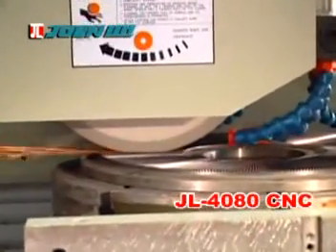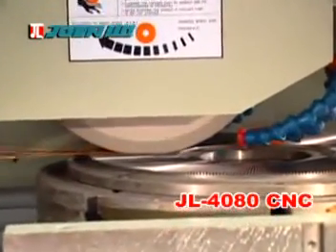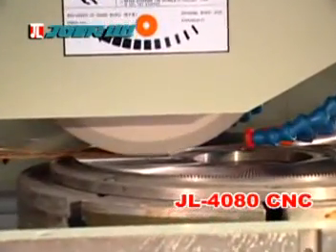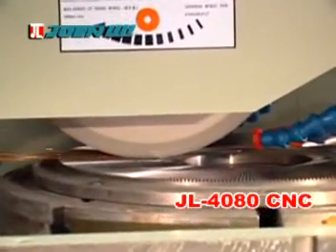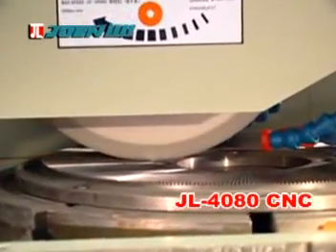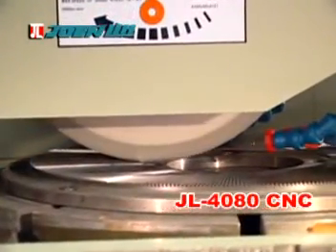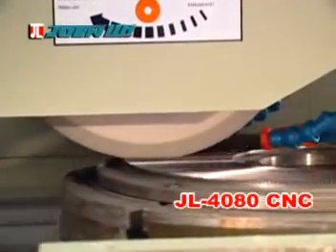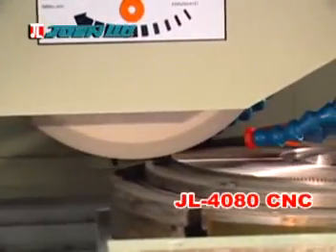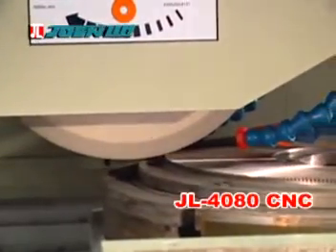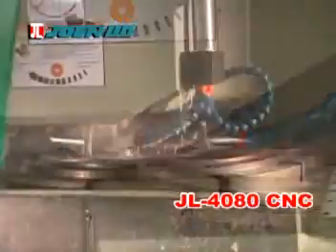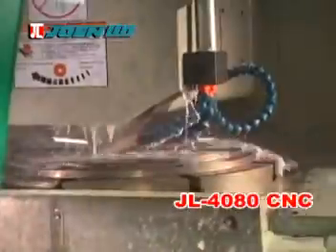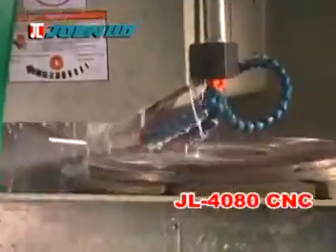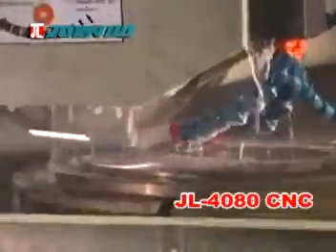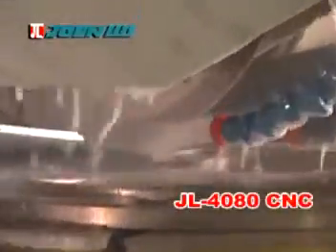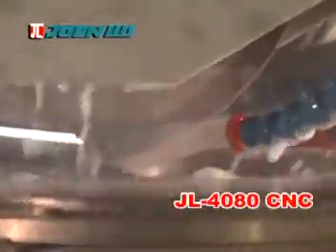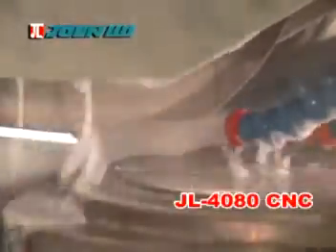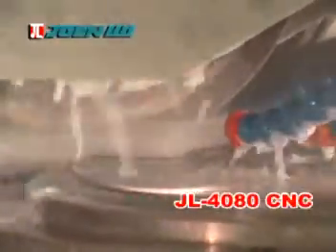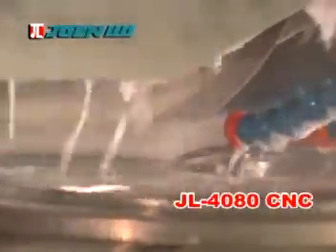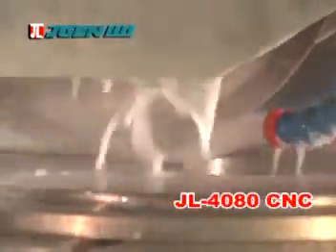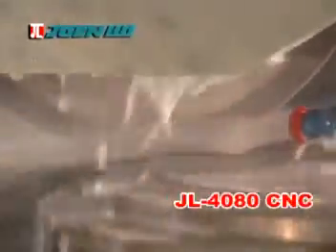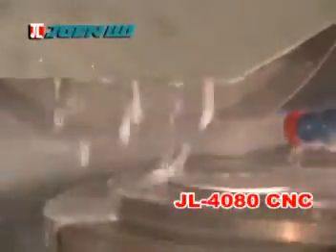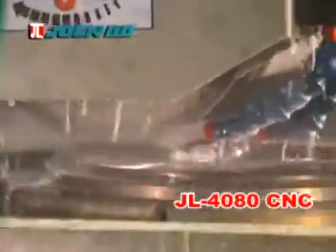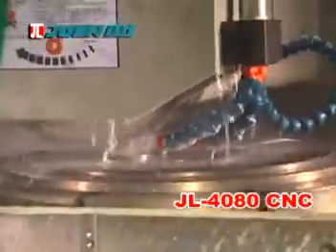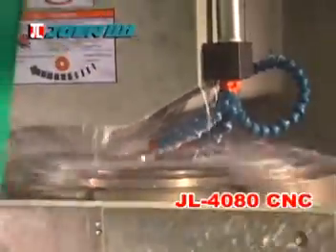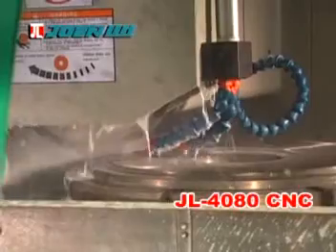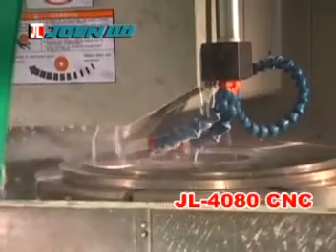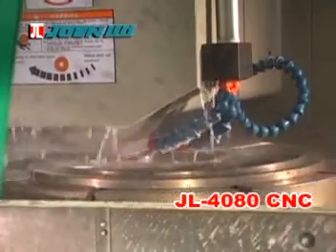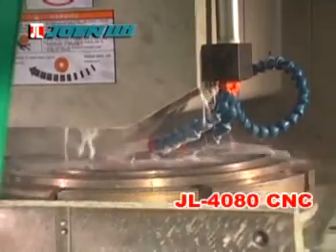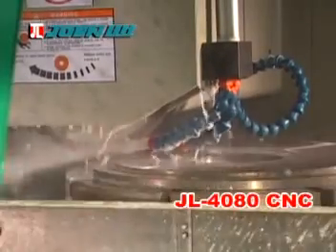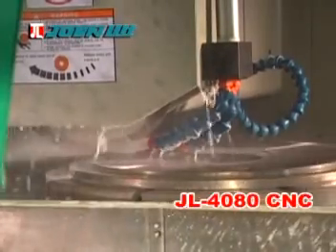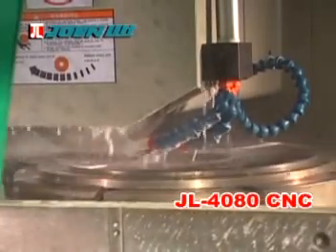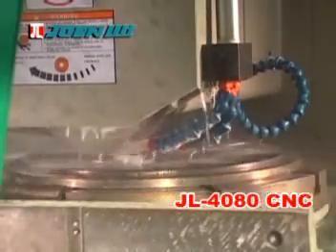Ball screws are used and an AC servo motor drives the ball screws directly and intelligently using an intelligent software servo, which helps realize high speed, consistent machining with a high frequency response.